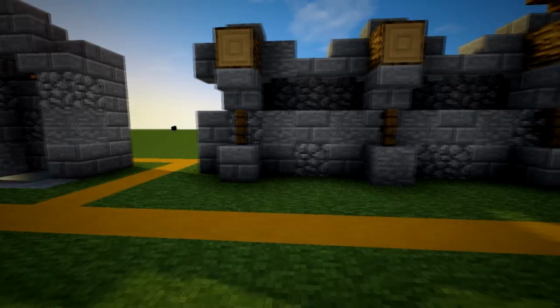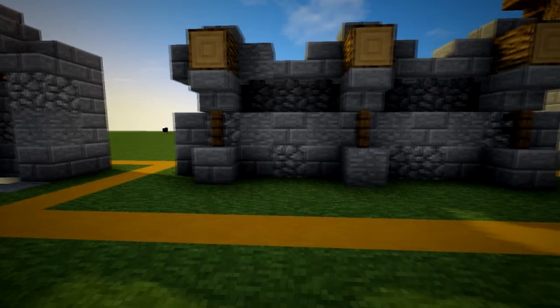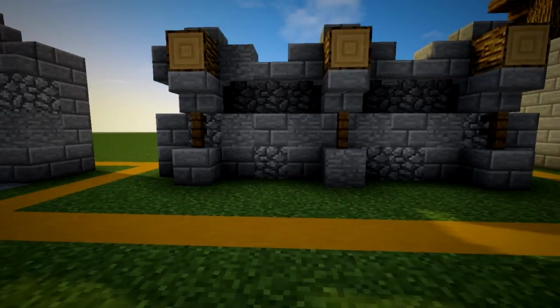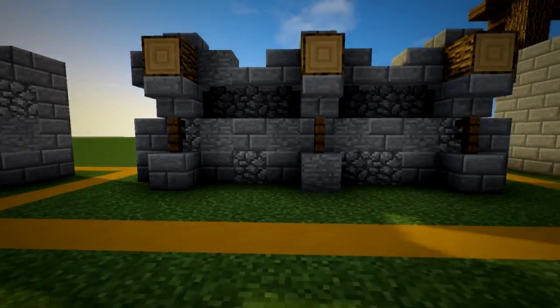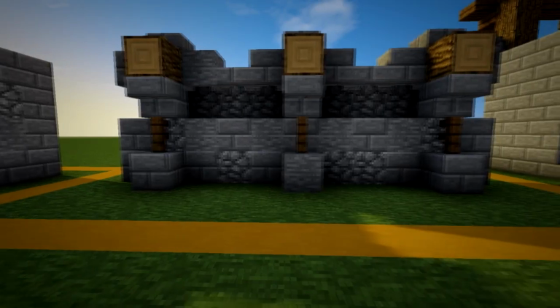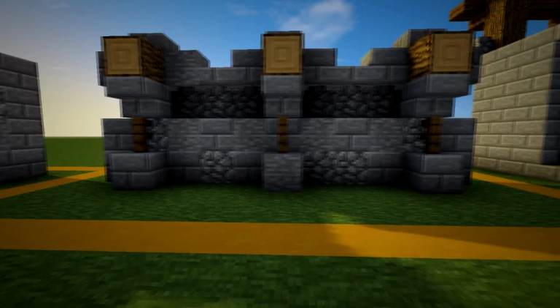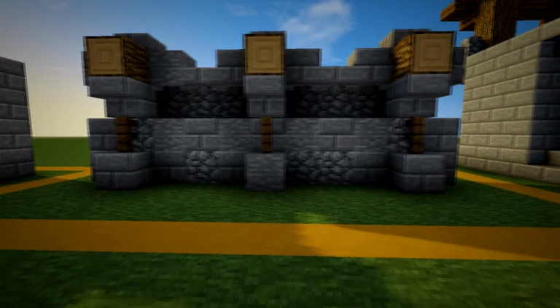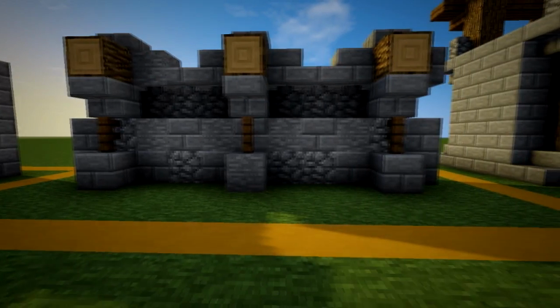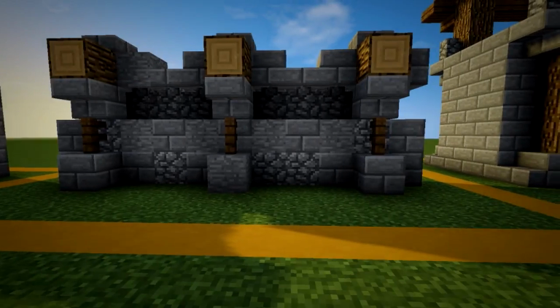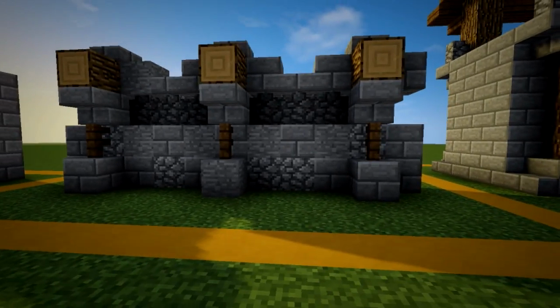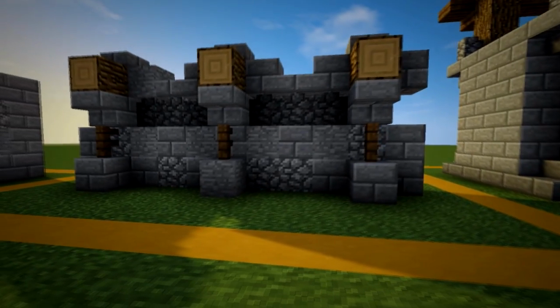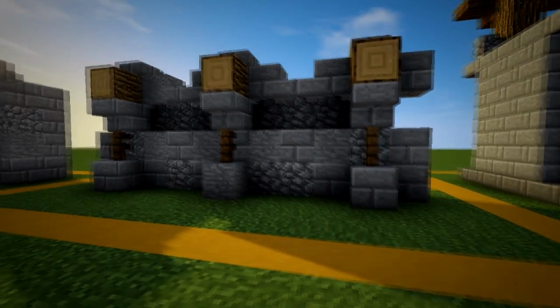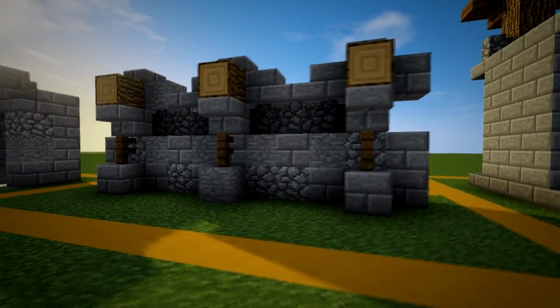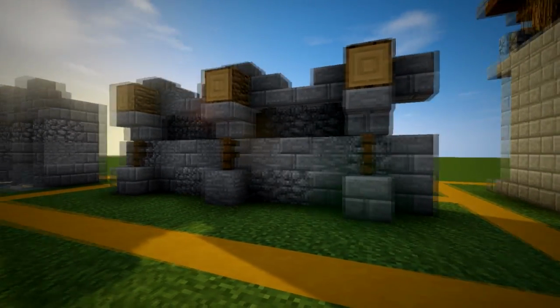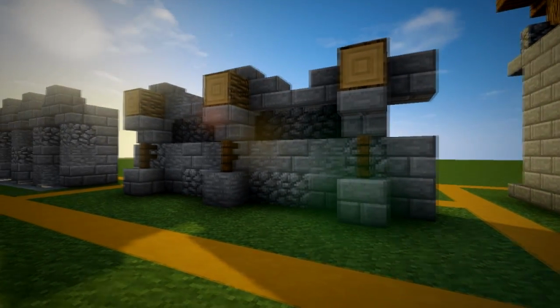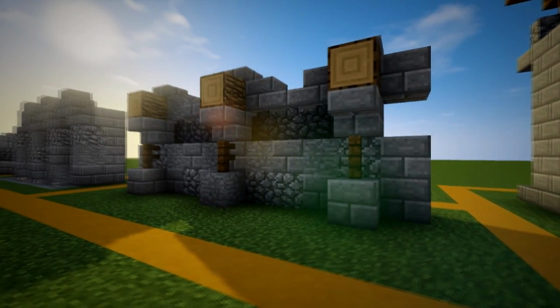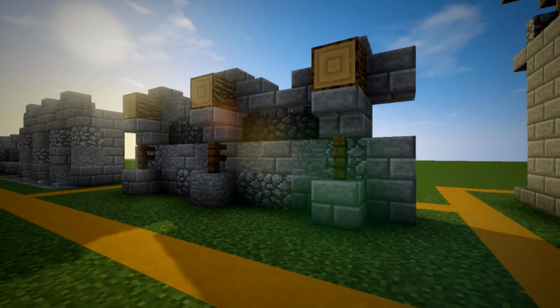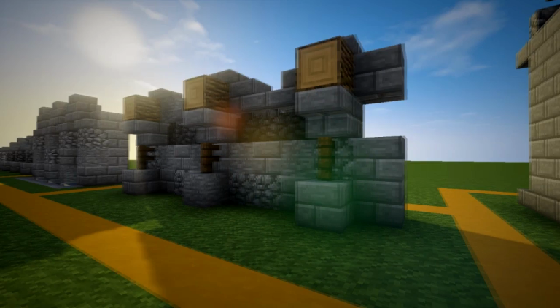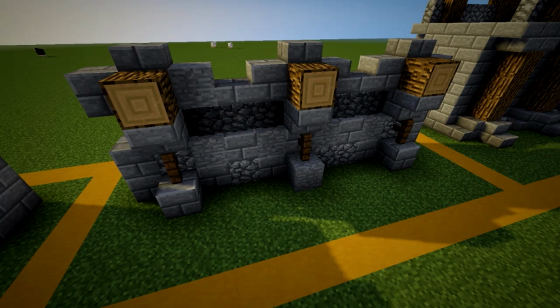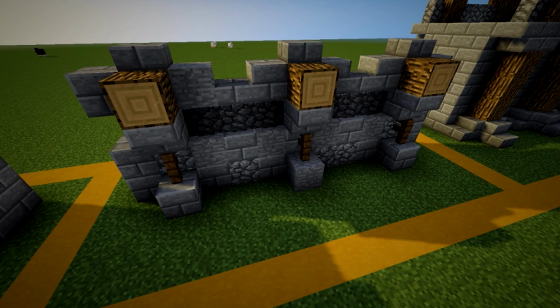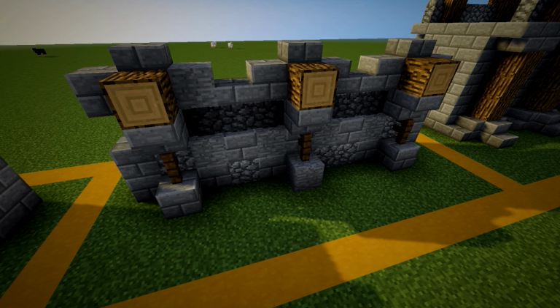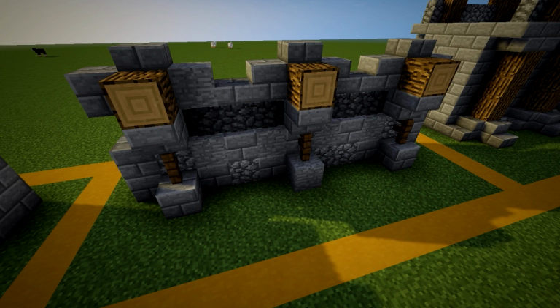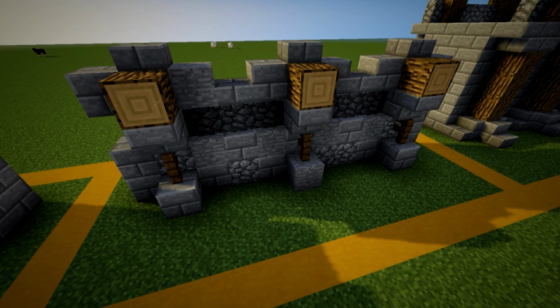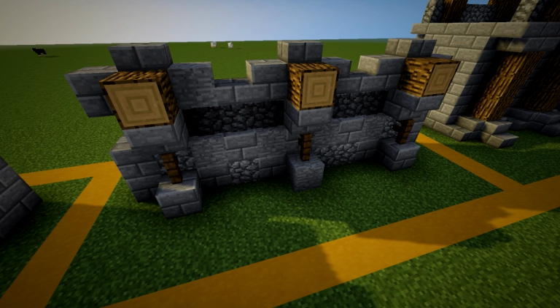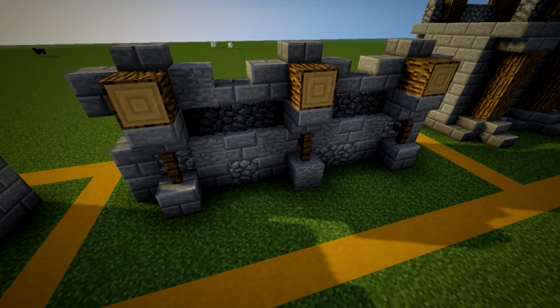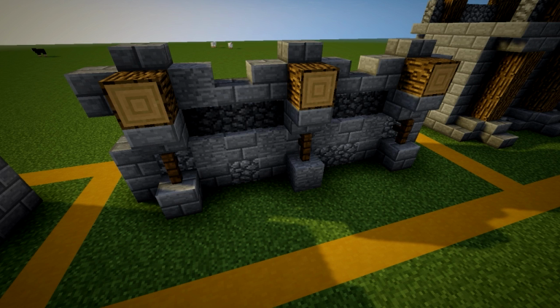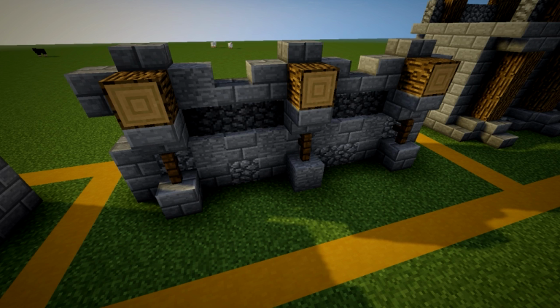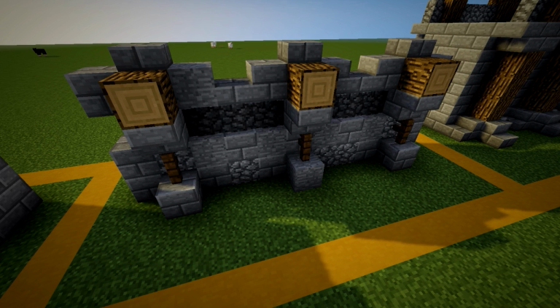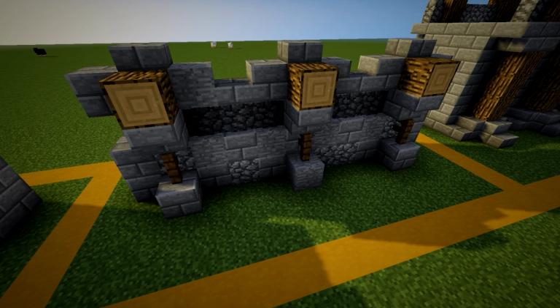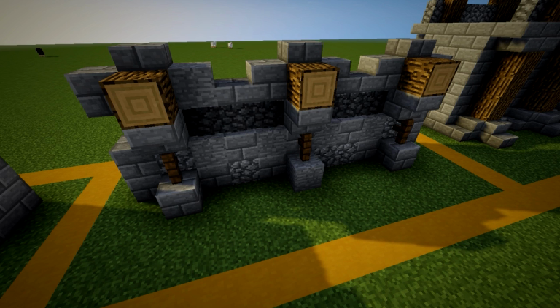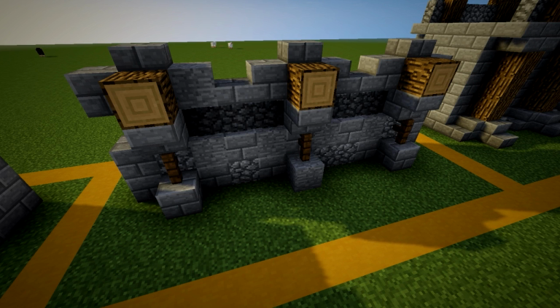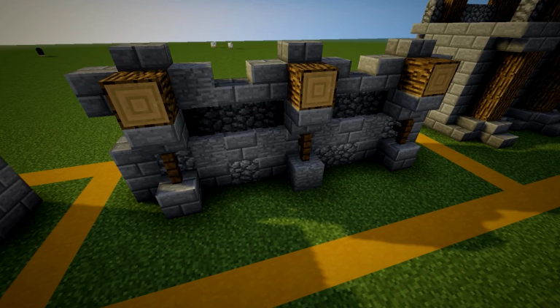Number 8 is similar except it incorporates some wood. Take into account the theme of your area and the use of wood in it before you decide which walls you put into your area. Make sure that your walls fit the theme of the area that you're using.